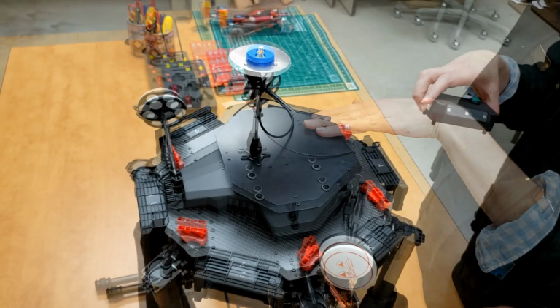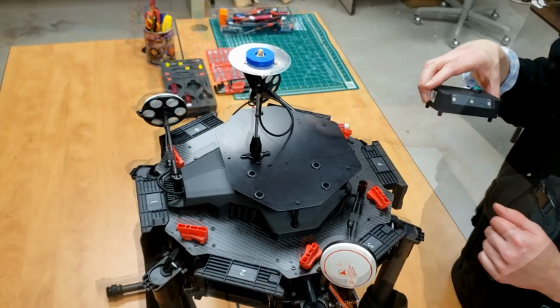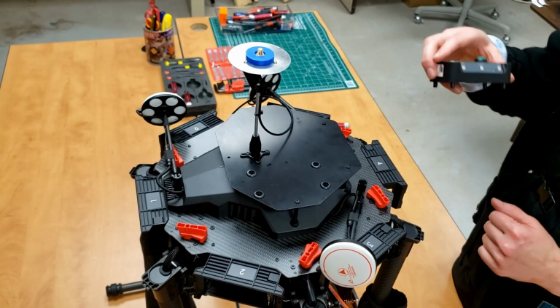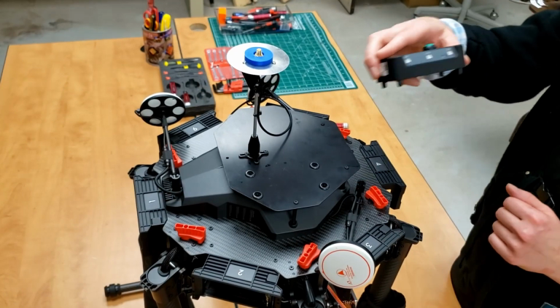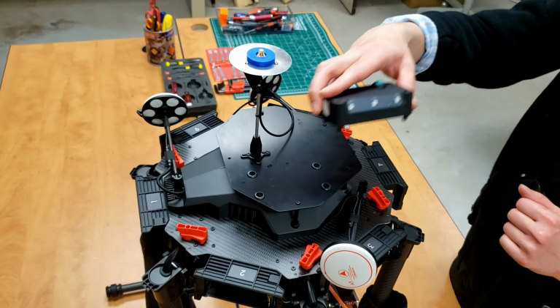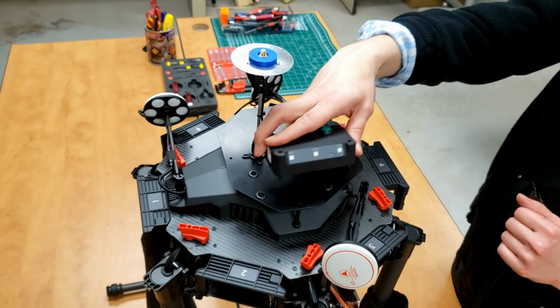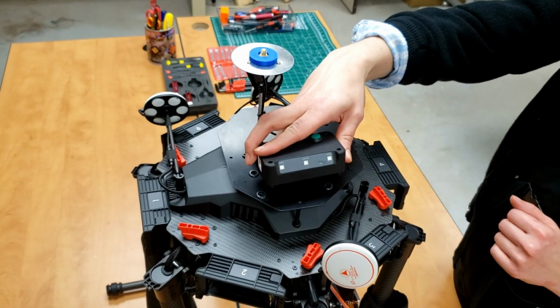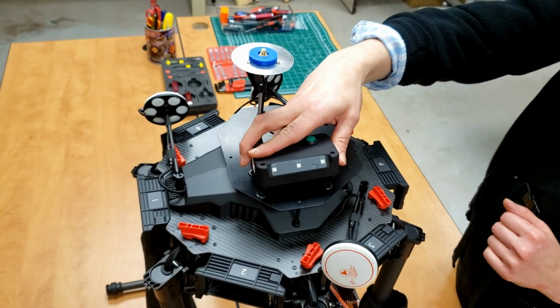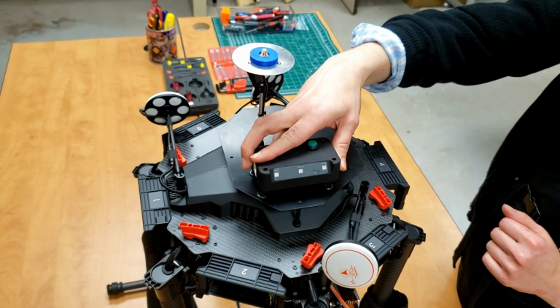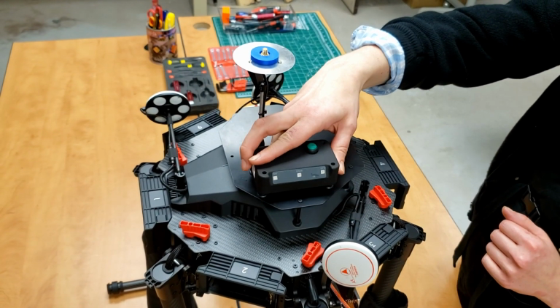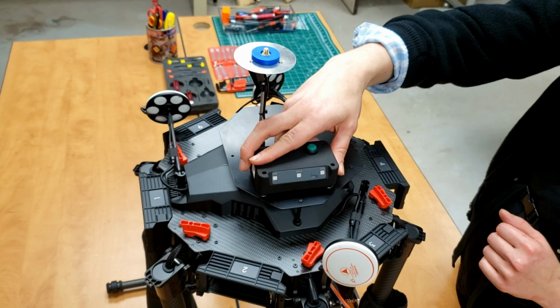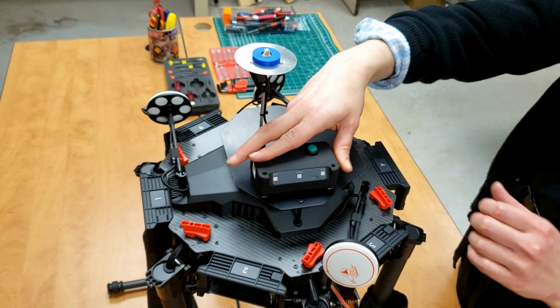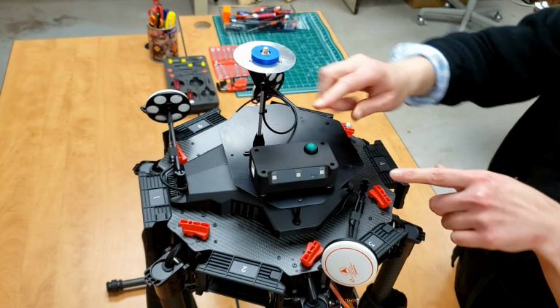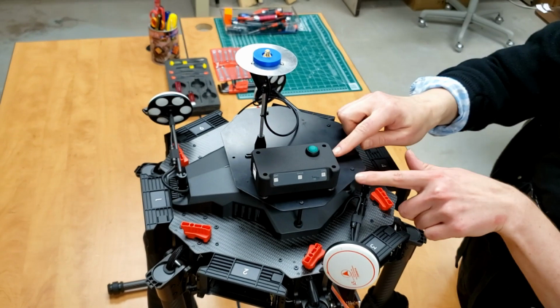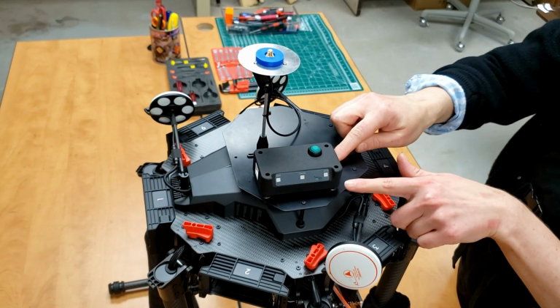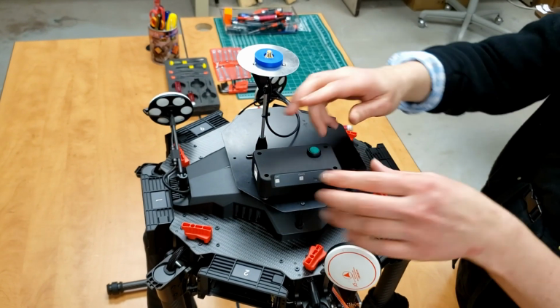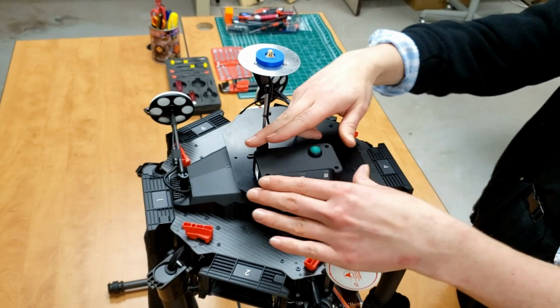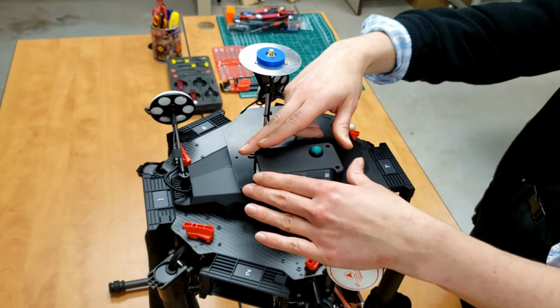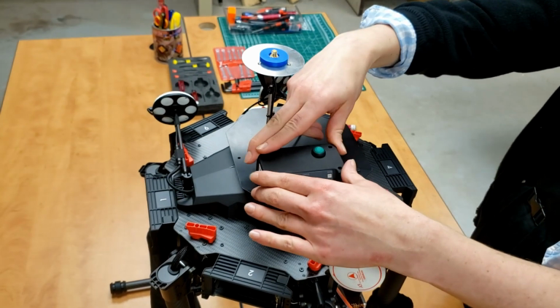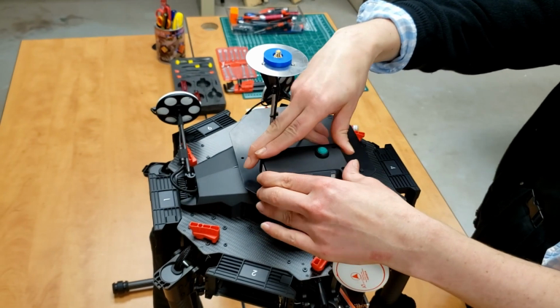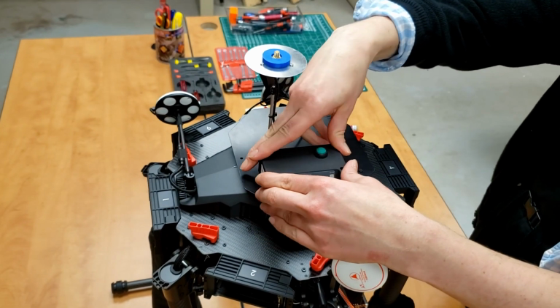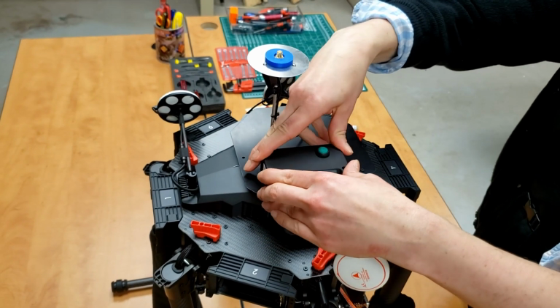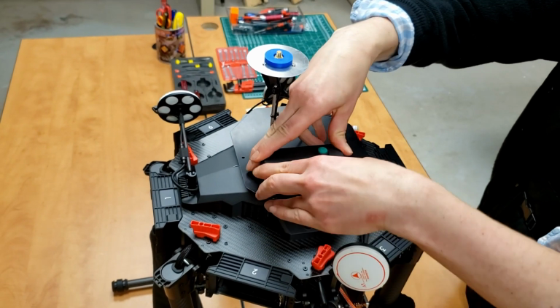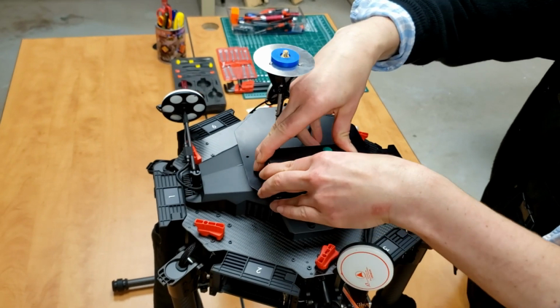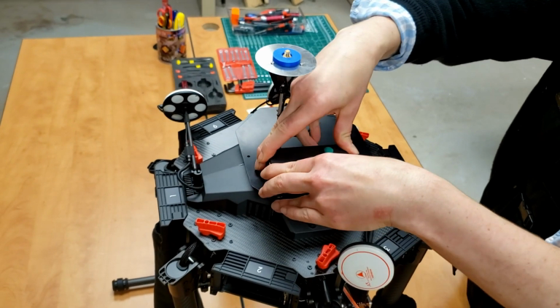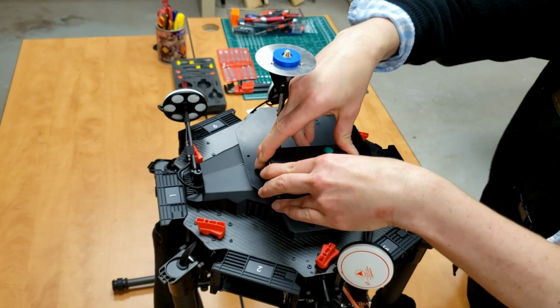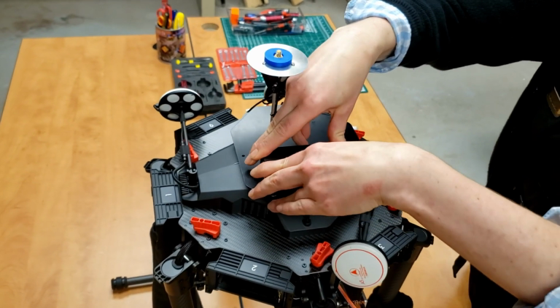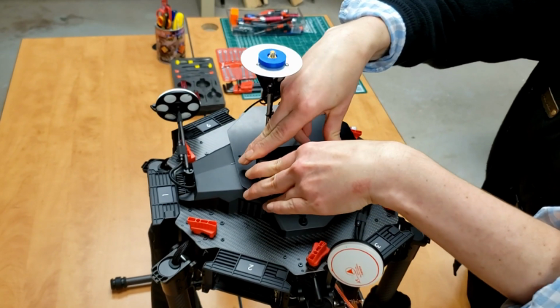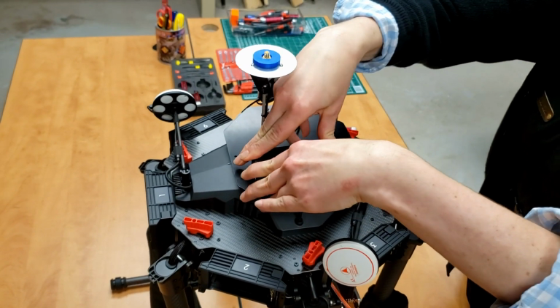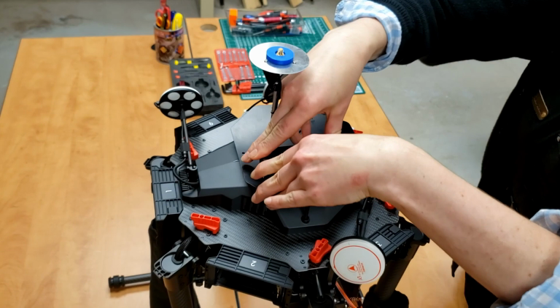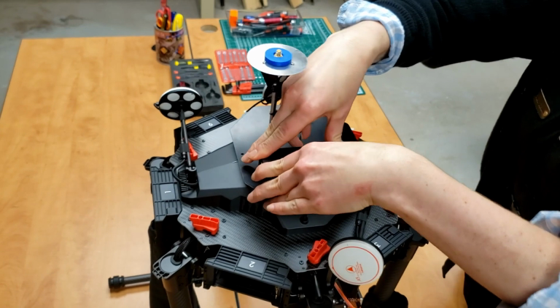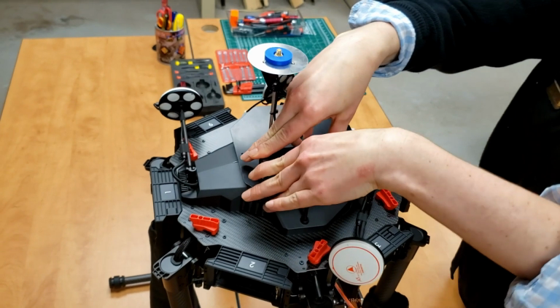Attach the TruVue control box by aligning the feet with the little sockets and pressing down.